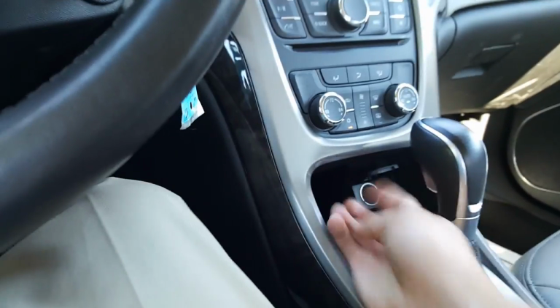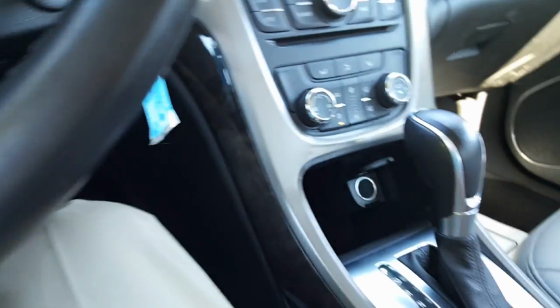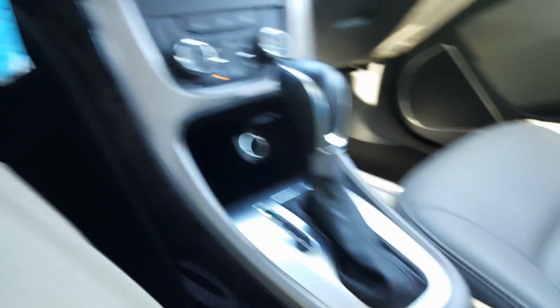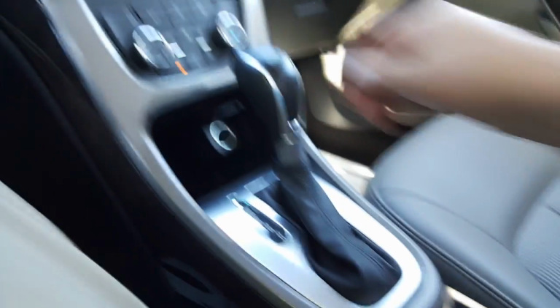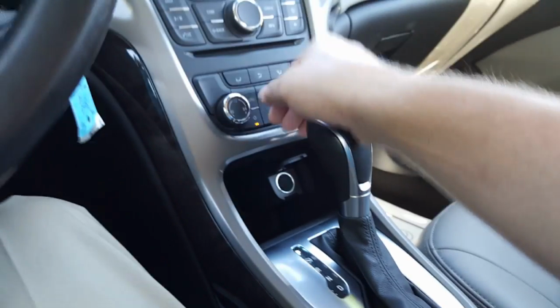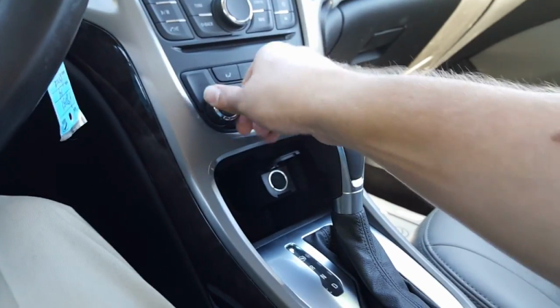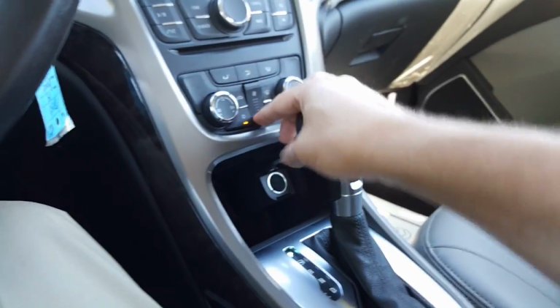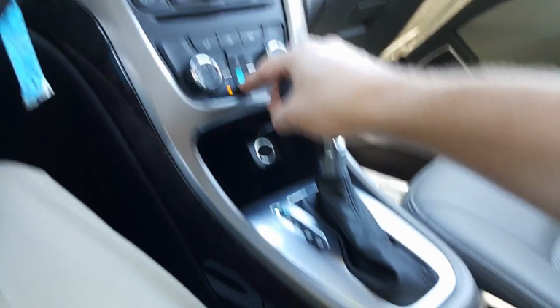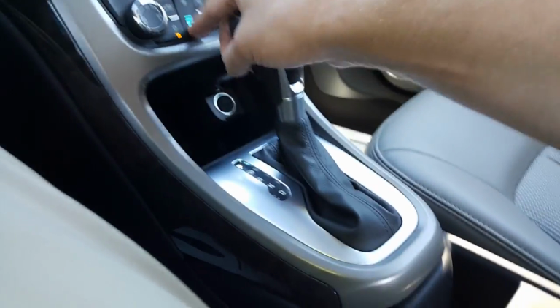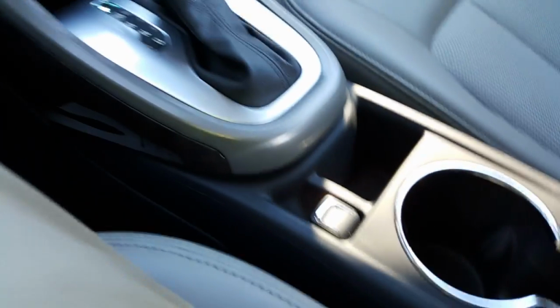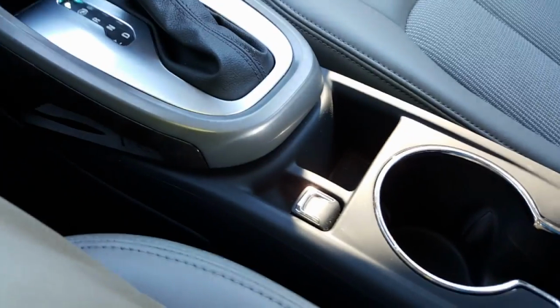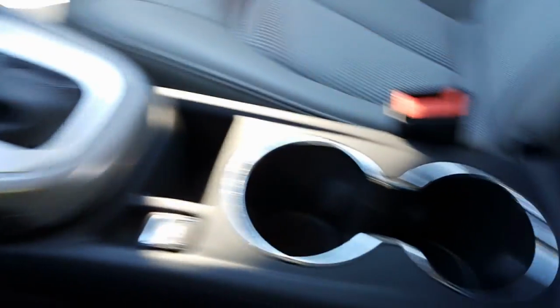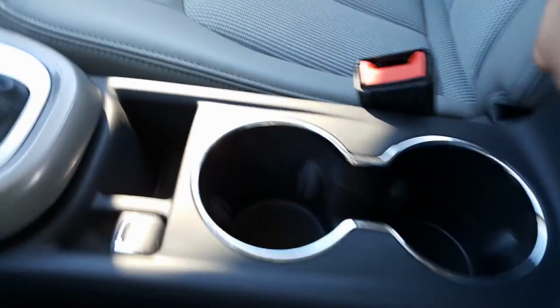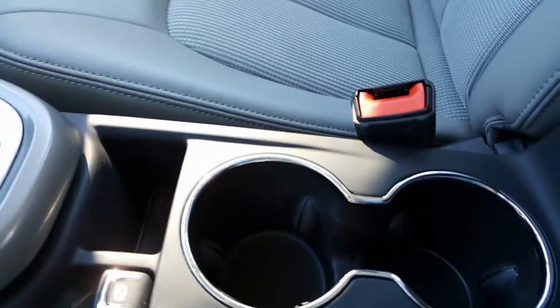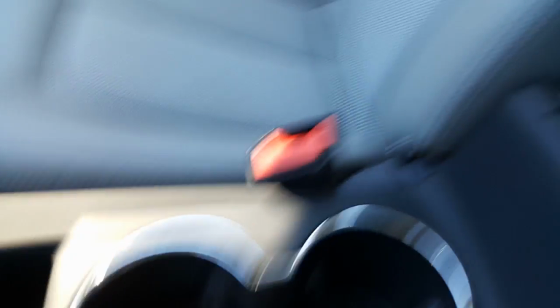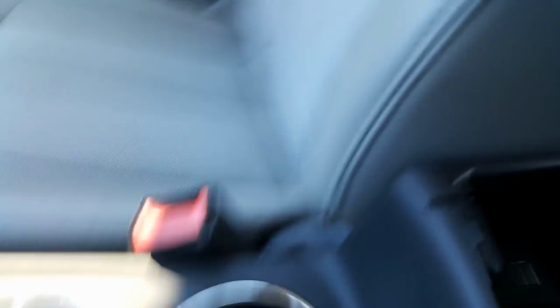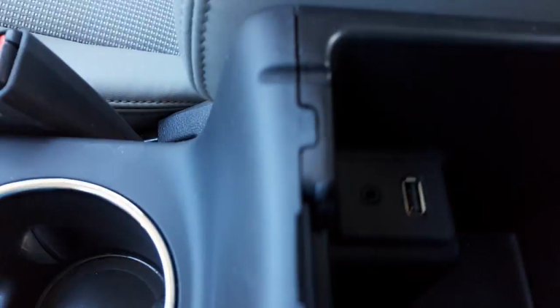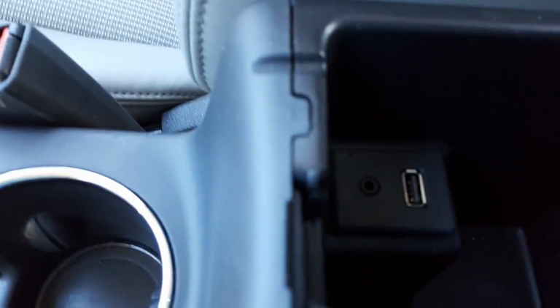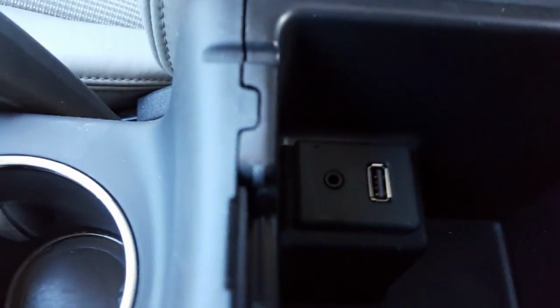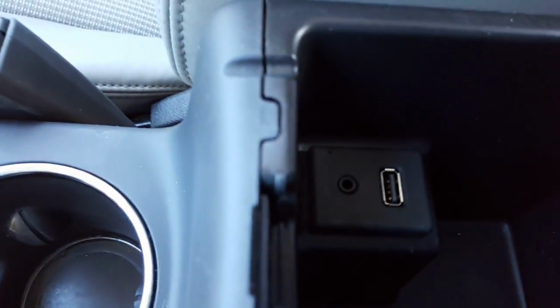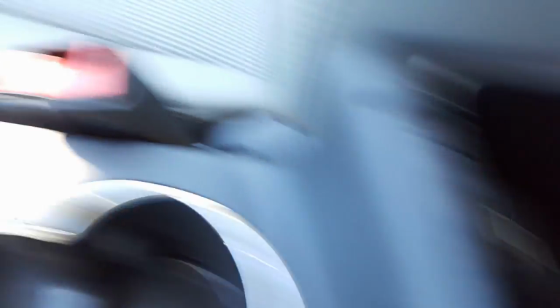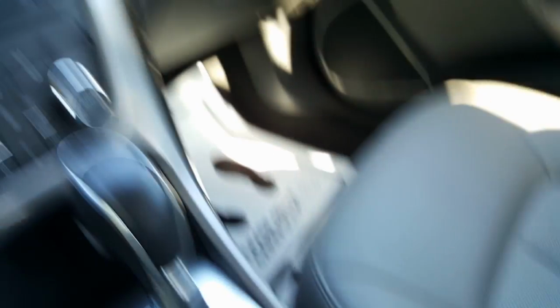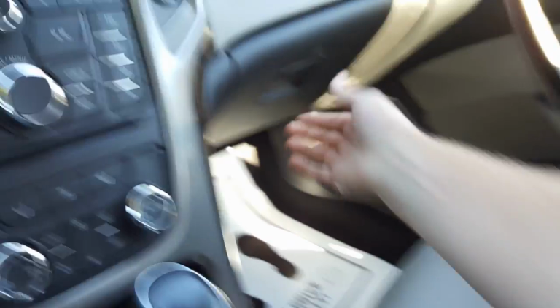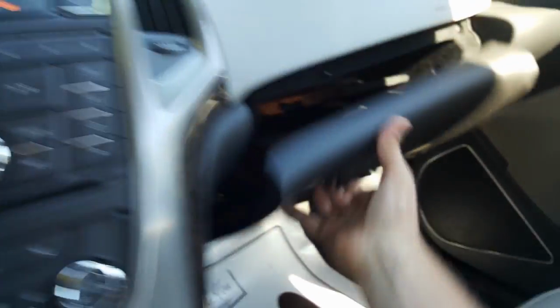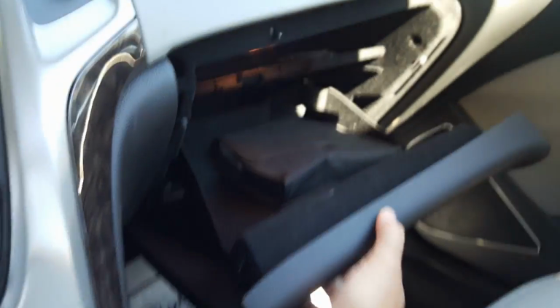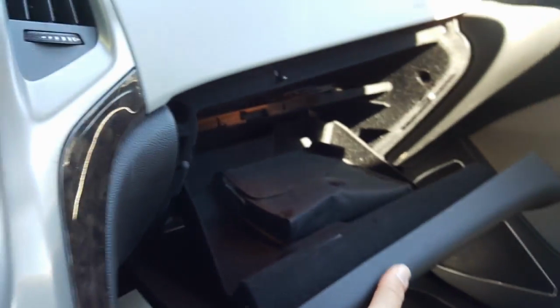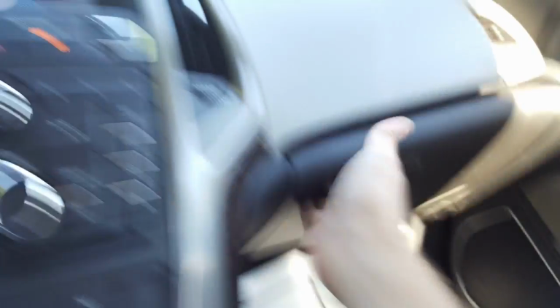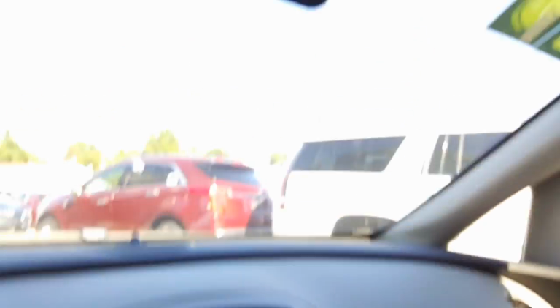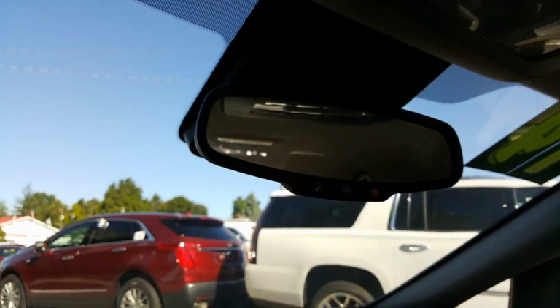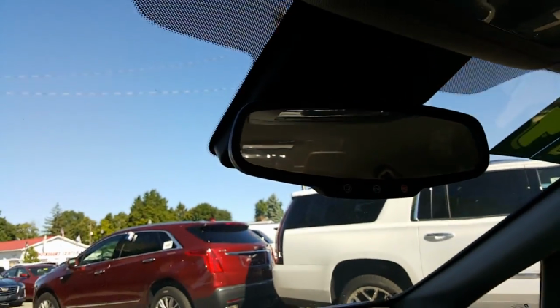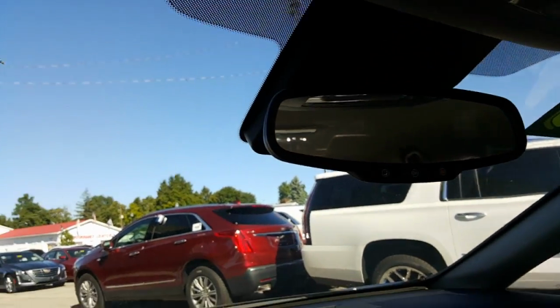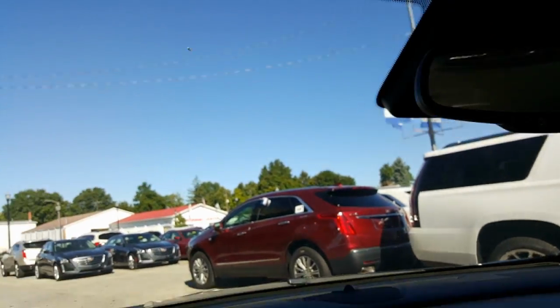Auxiliary charger right there. Park brake, cup holders. Nice center console here with a USB and aux cable. Glovebox with your manual. And OnStar right up there.